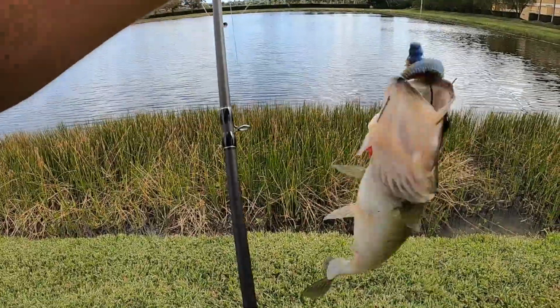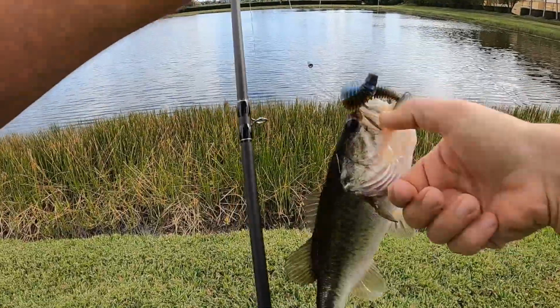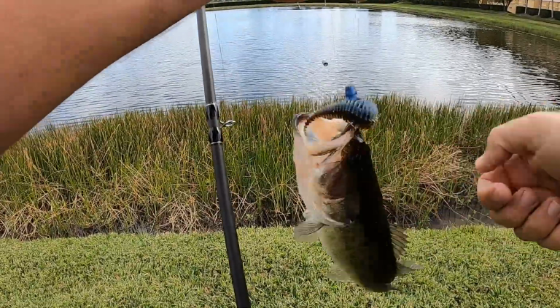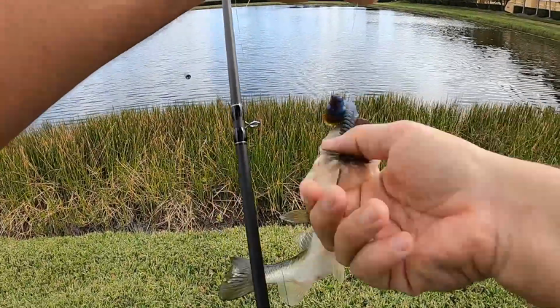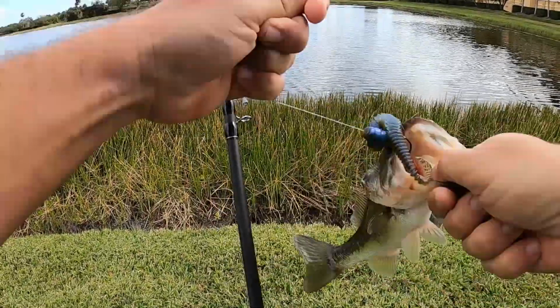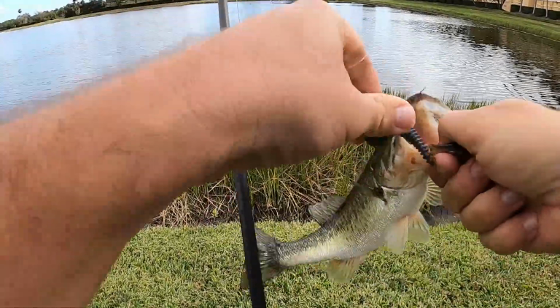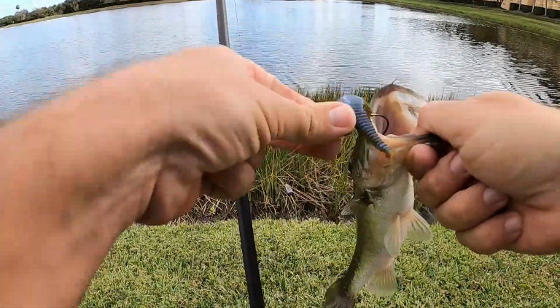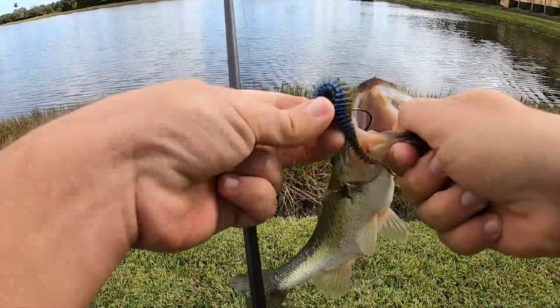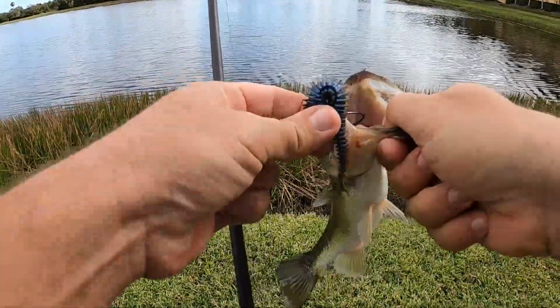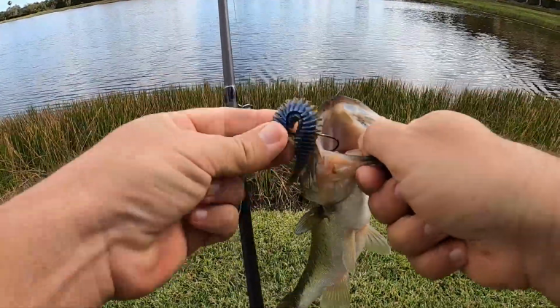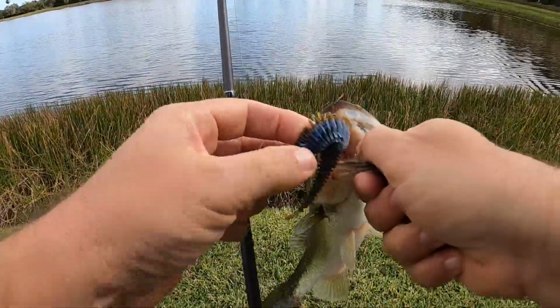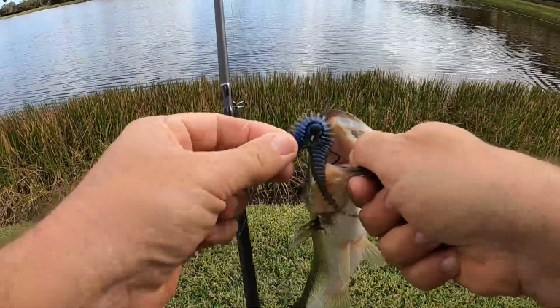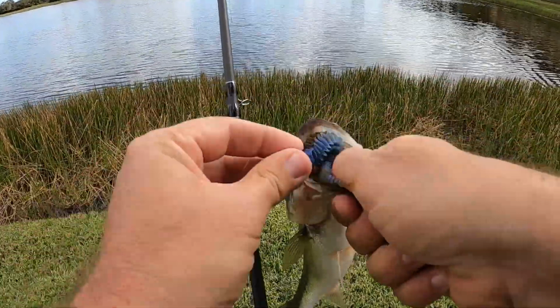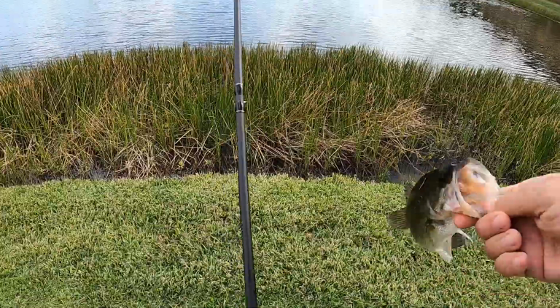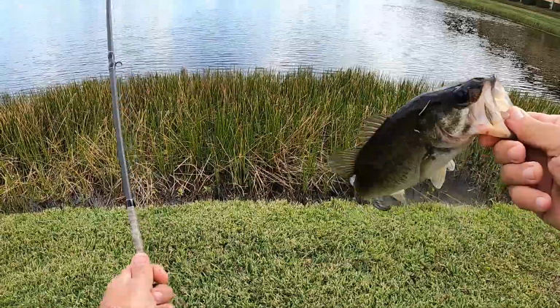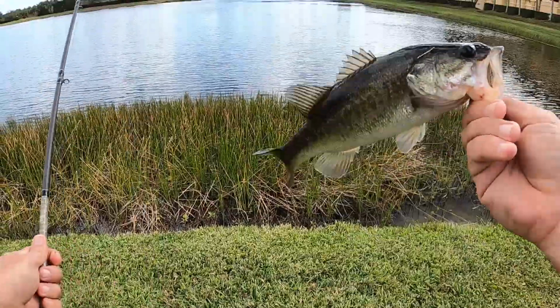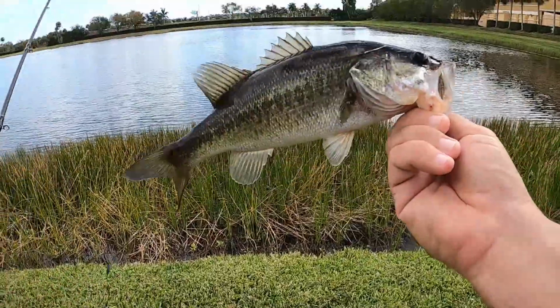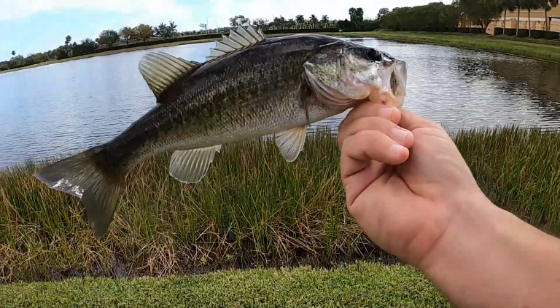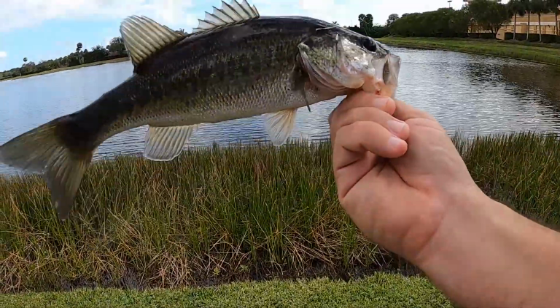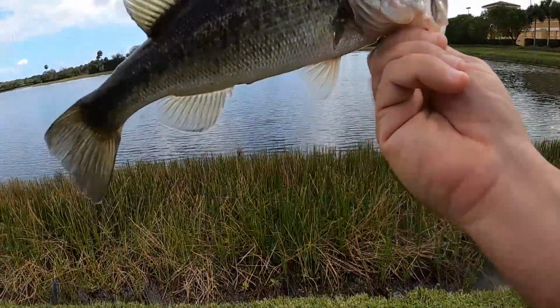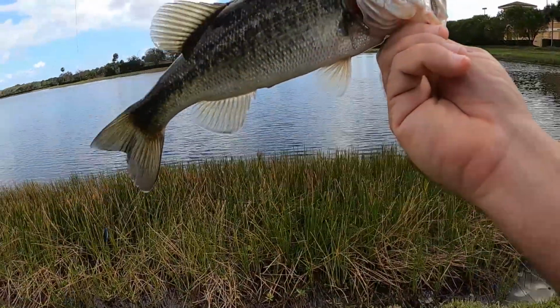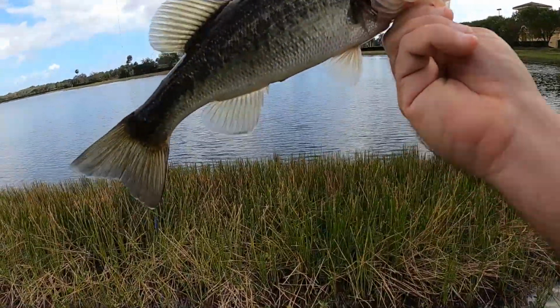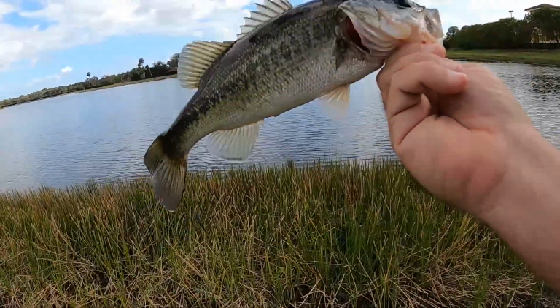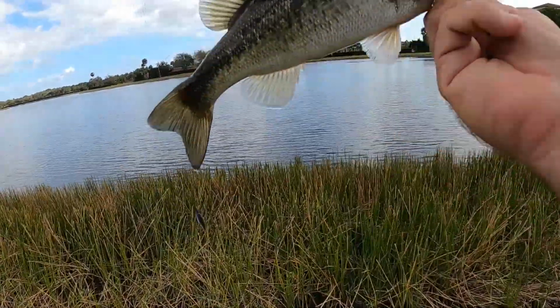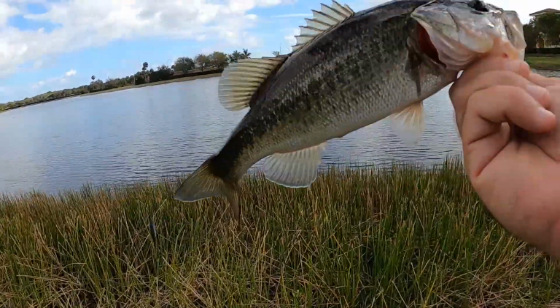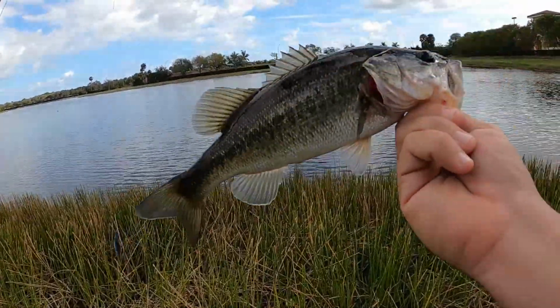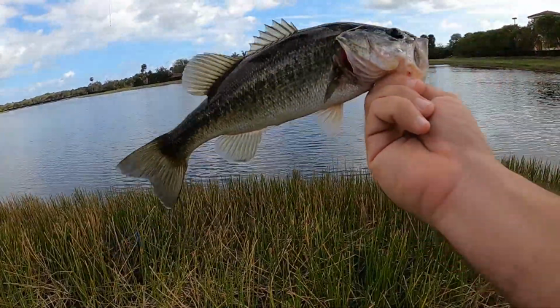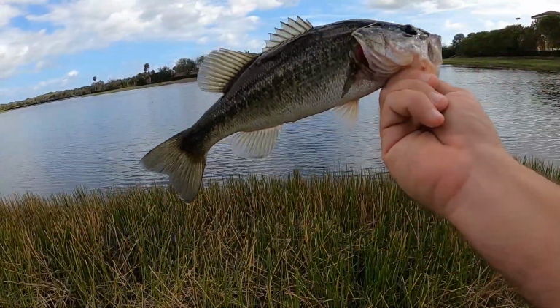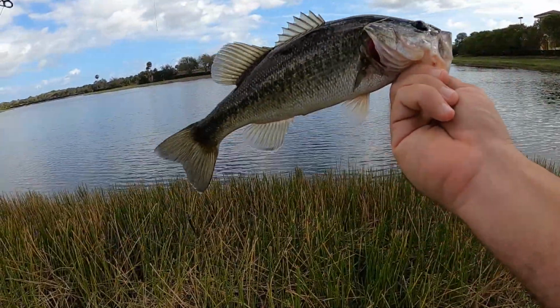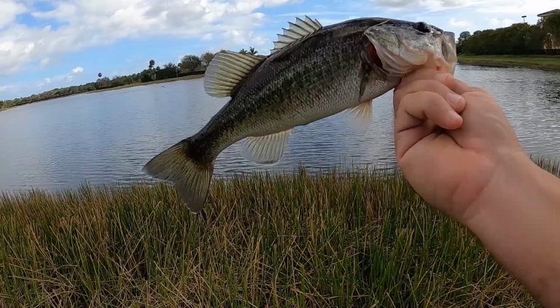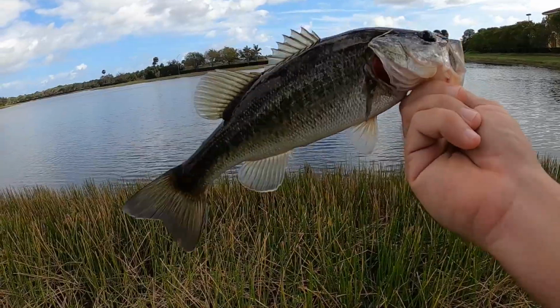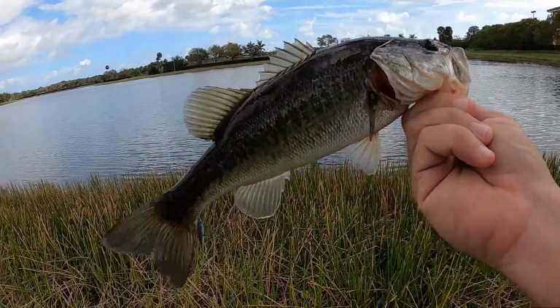Another one on the Yodo. Just a little one, but hey, still a fish — they all count.